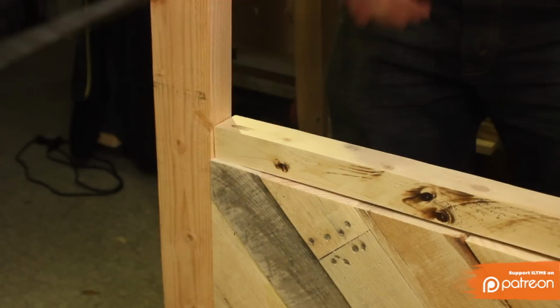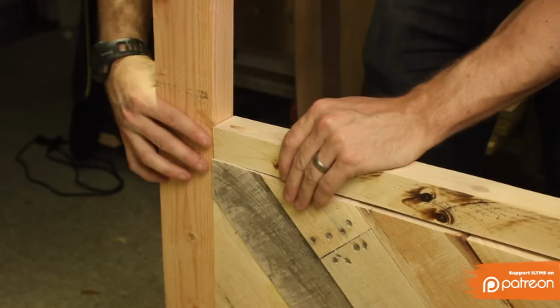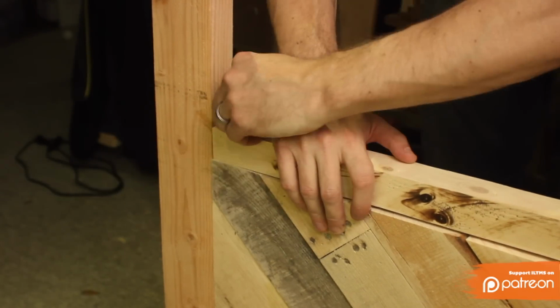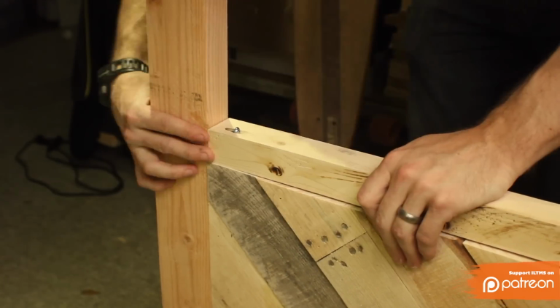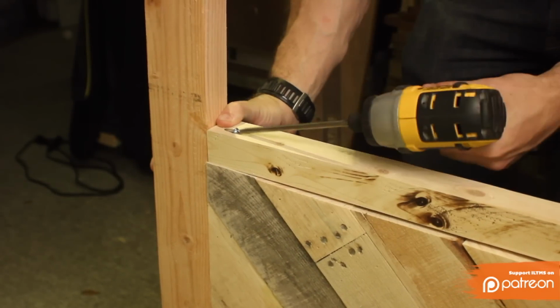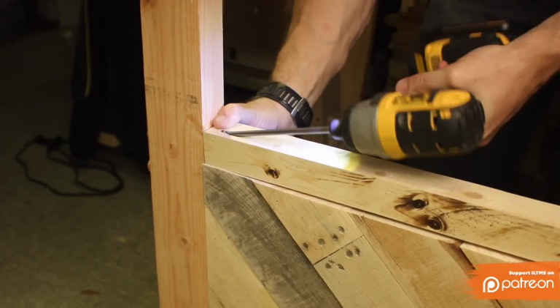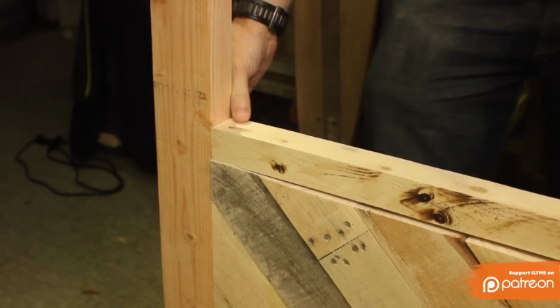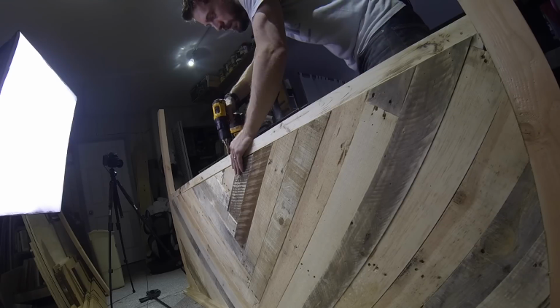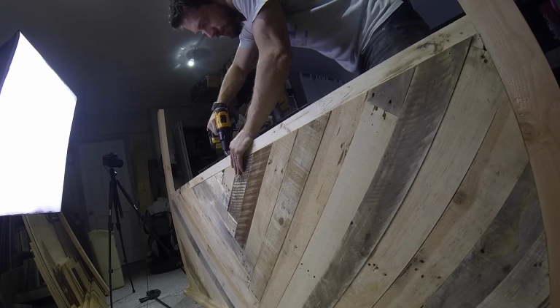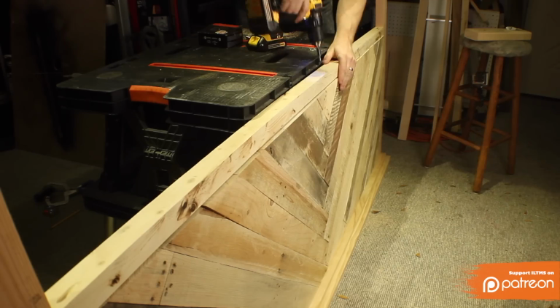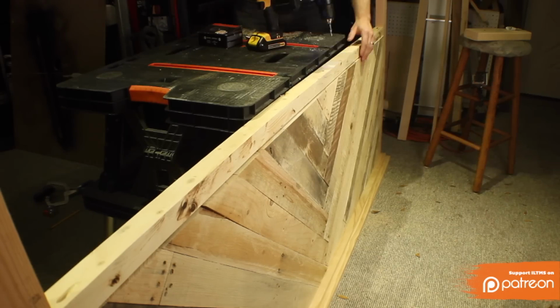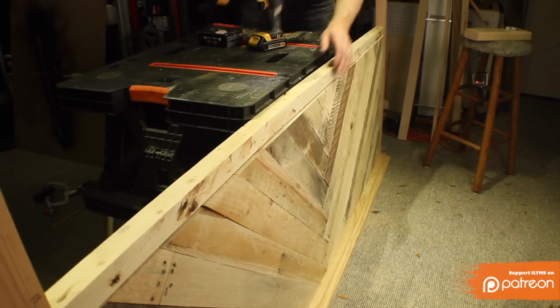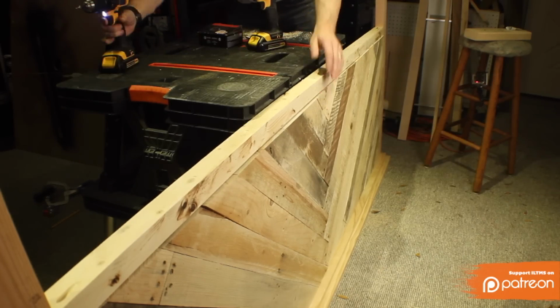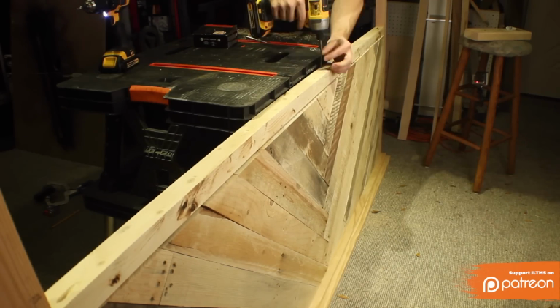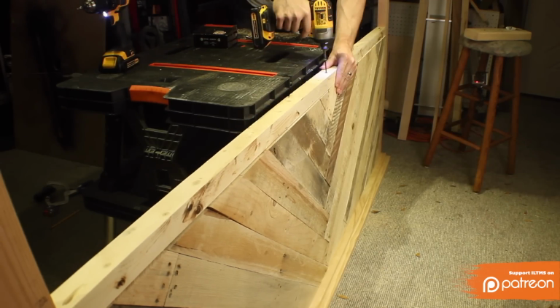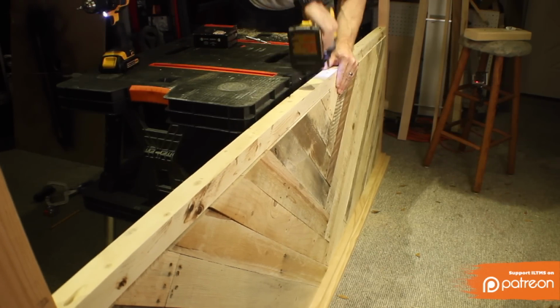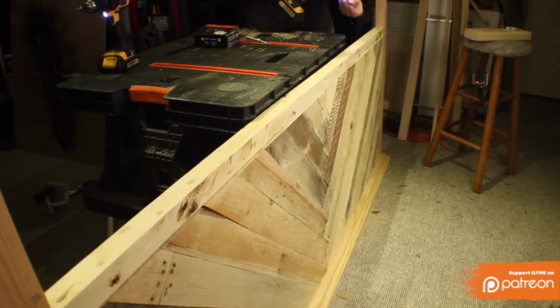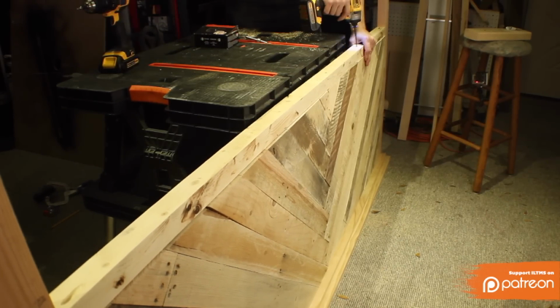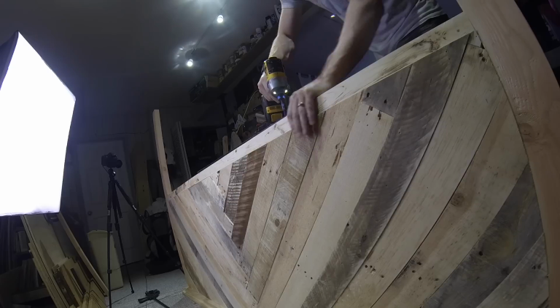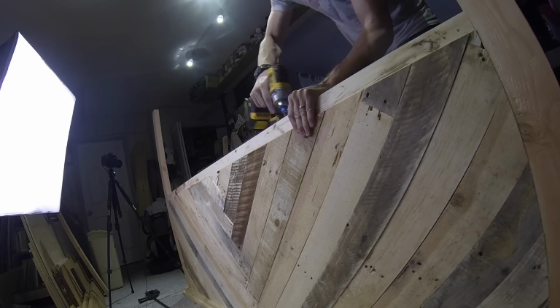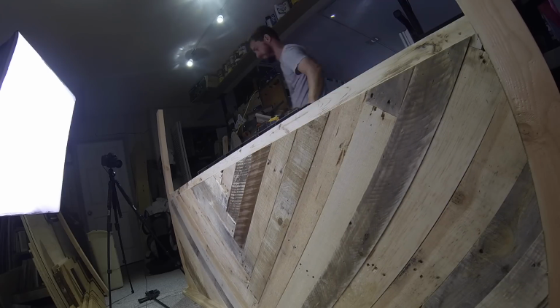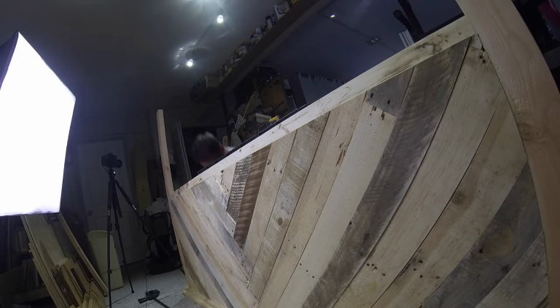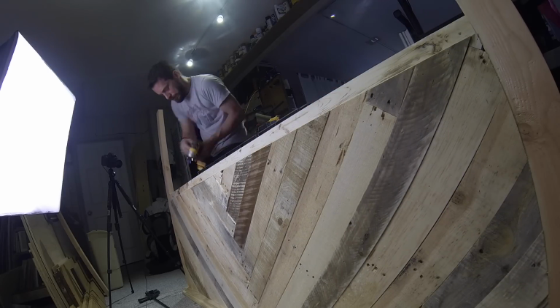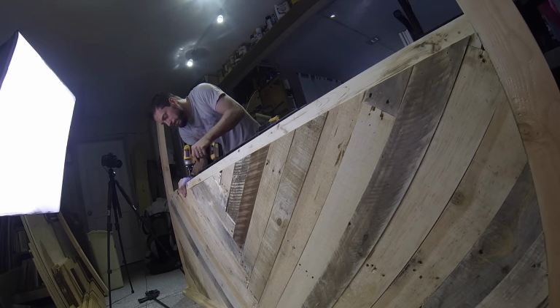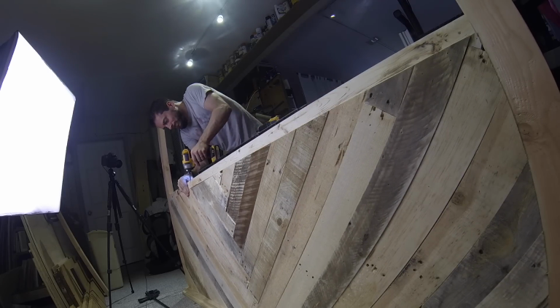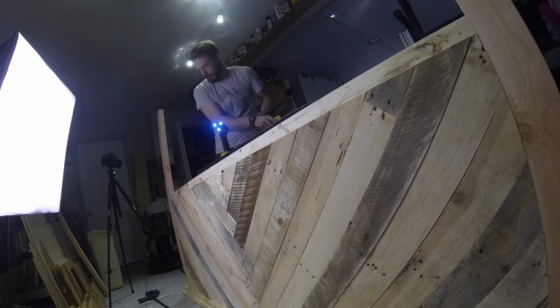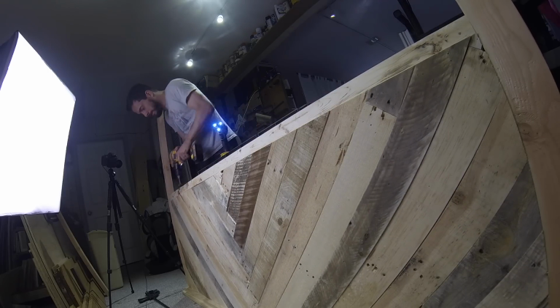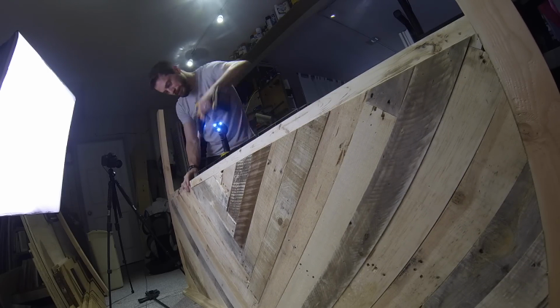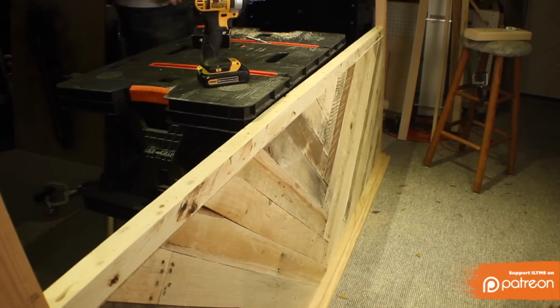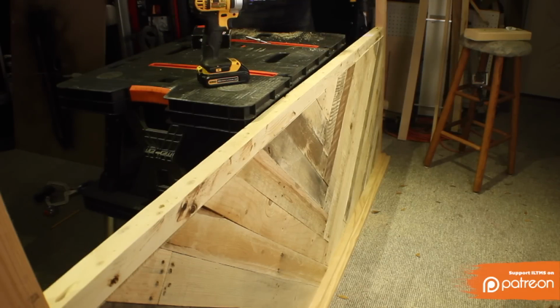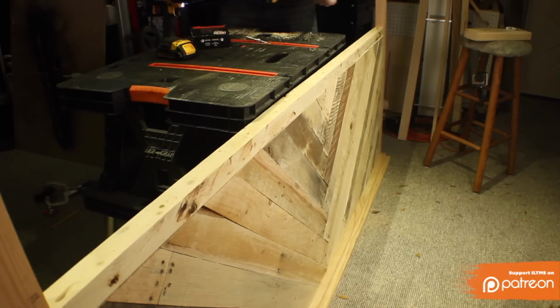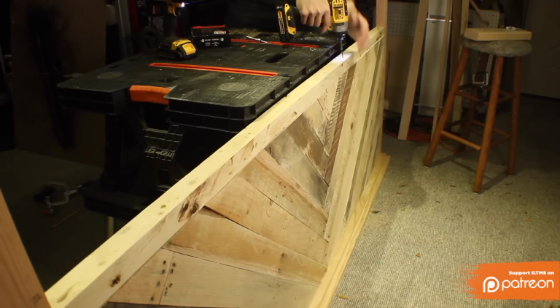Now ideally this piece won't even be seen — it should be behind the top of the mattress. But while you're screwing it in, you just want to make sure that it's flush with the front of the pattern section. I pre-drilled some holes and then drove some long screws down into the plywood and pallet wood.